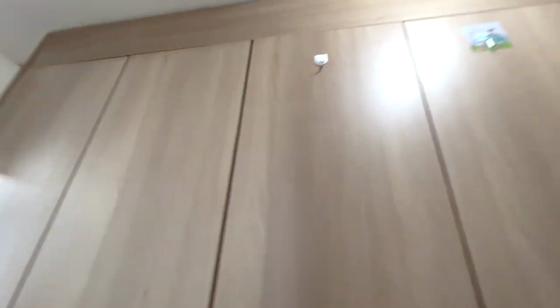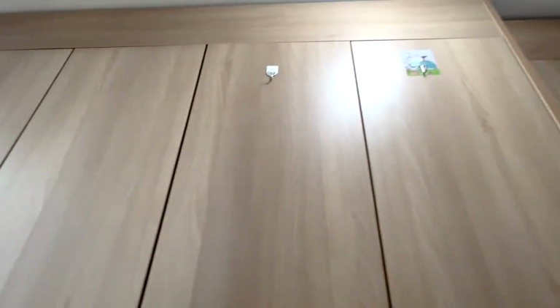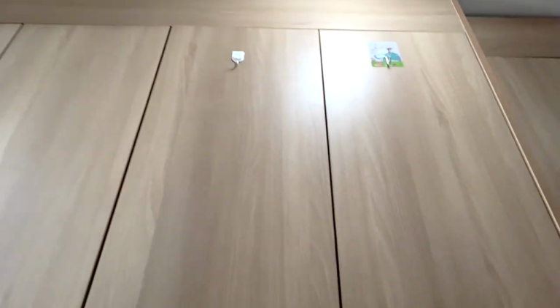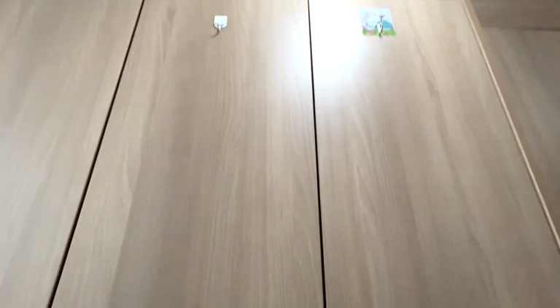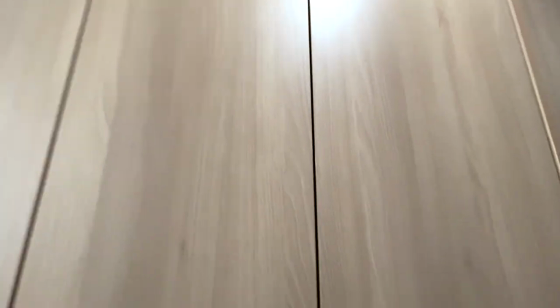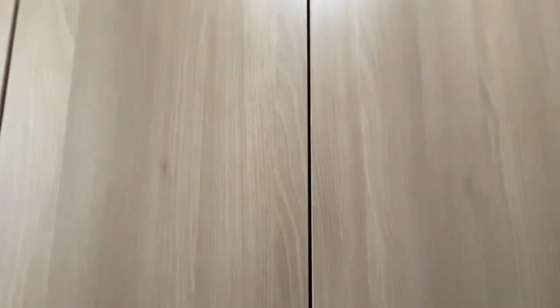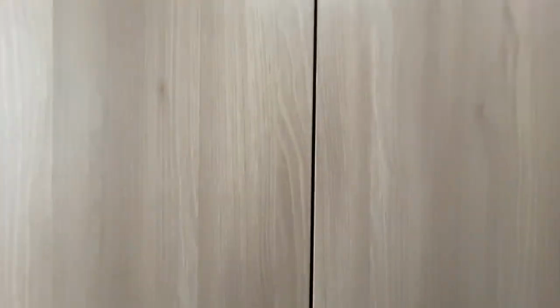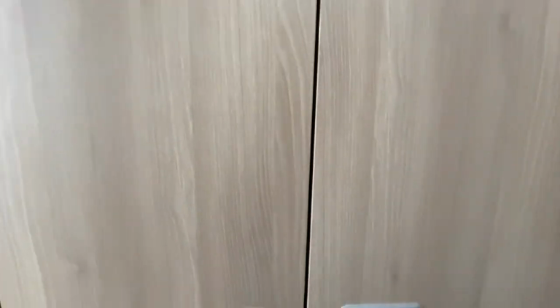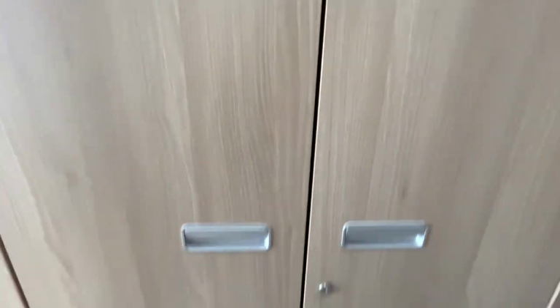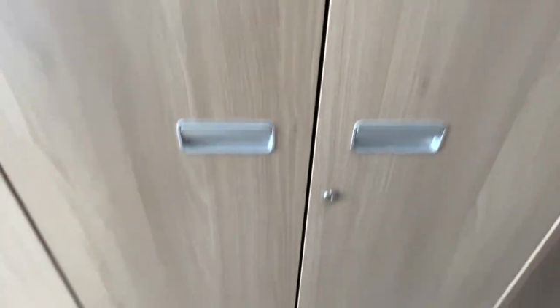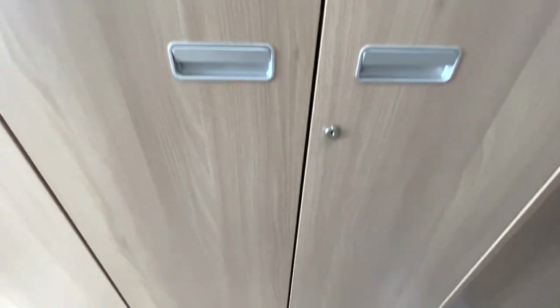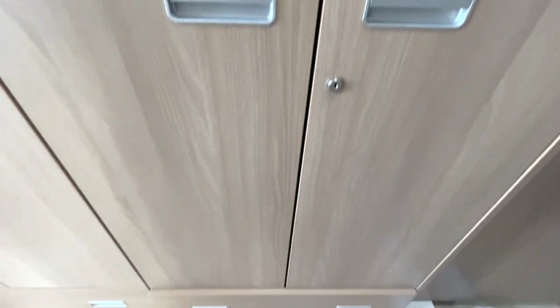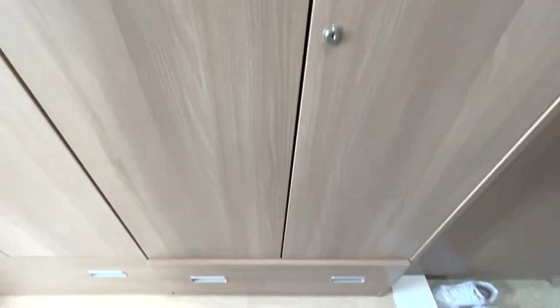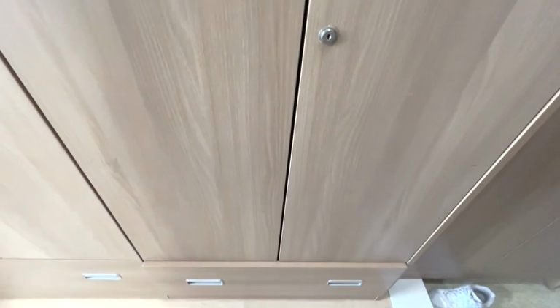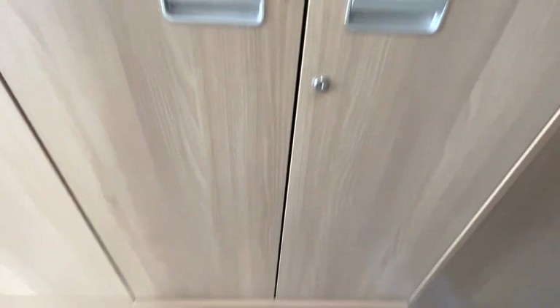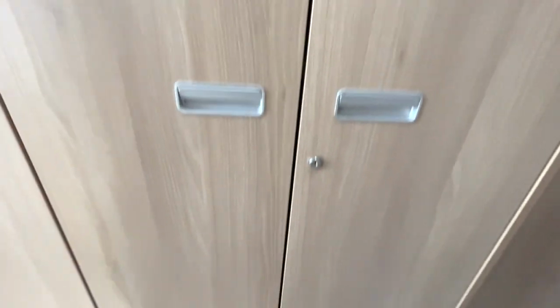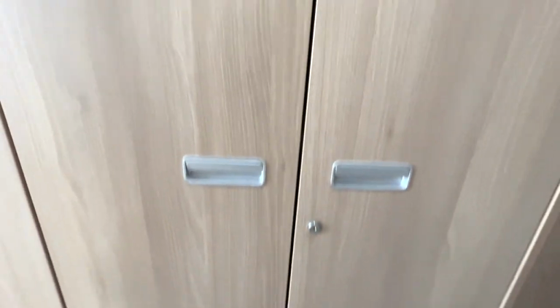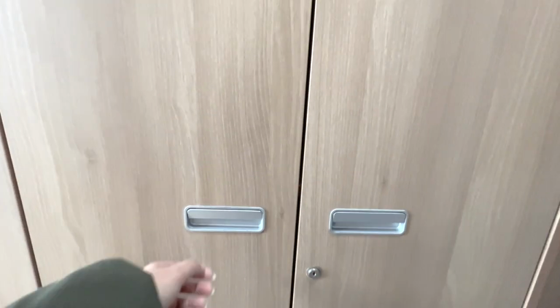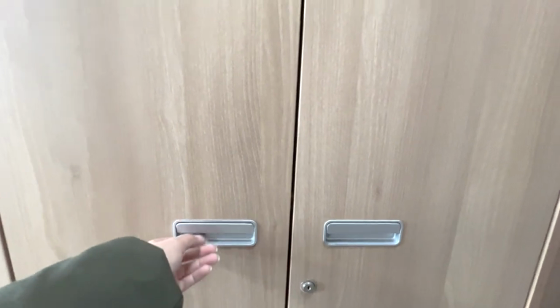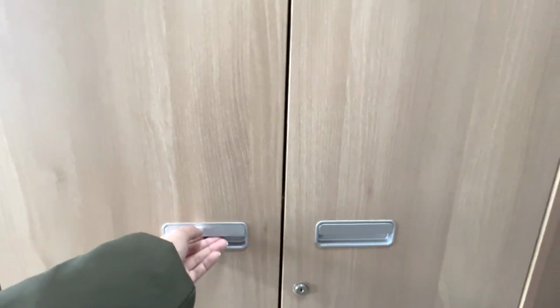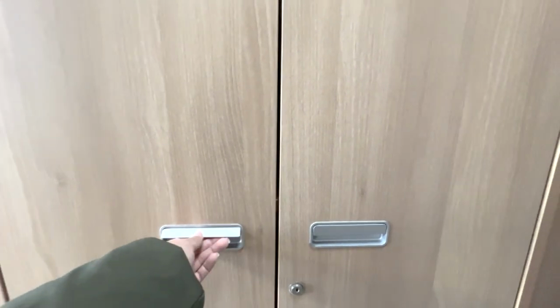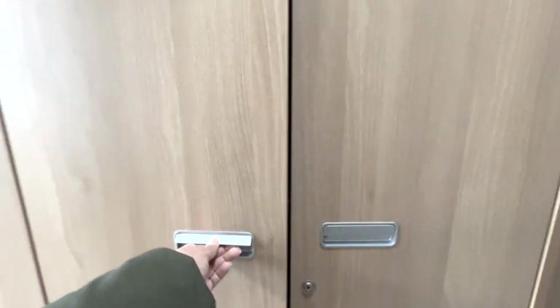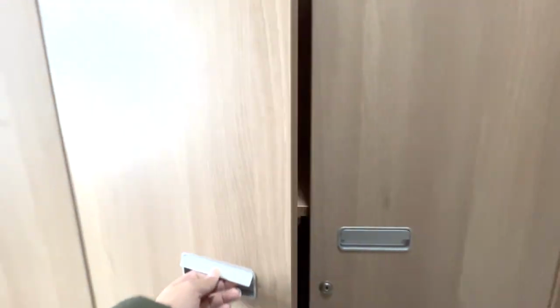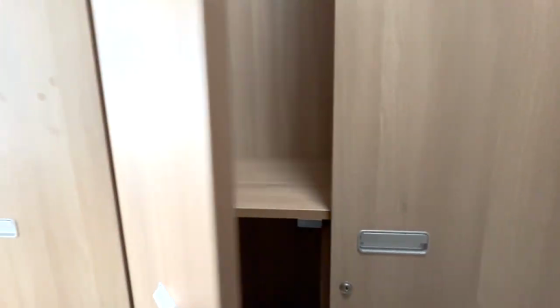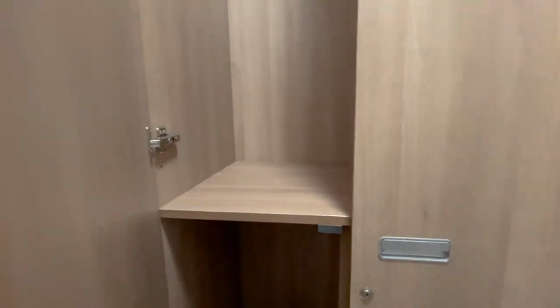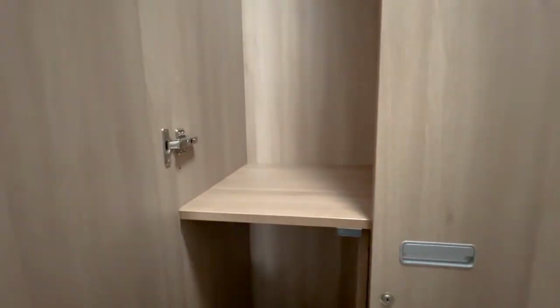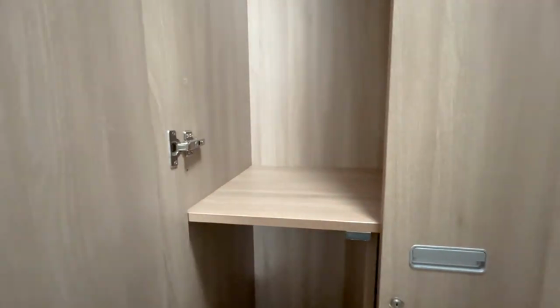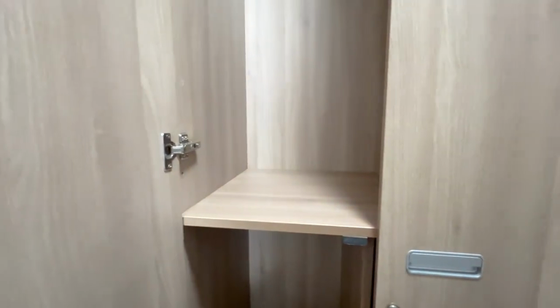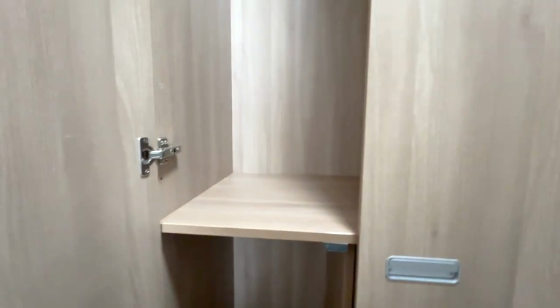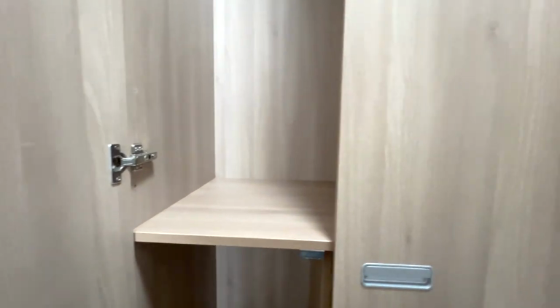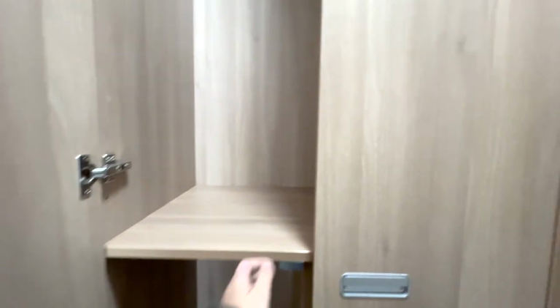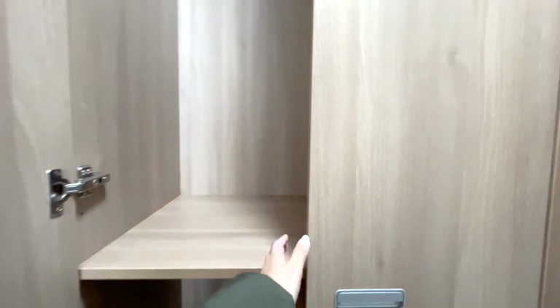The wardrobe here is what I like the most in the dorm because they provided a lot of storage spaces for the students to use.